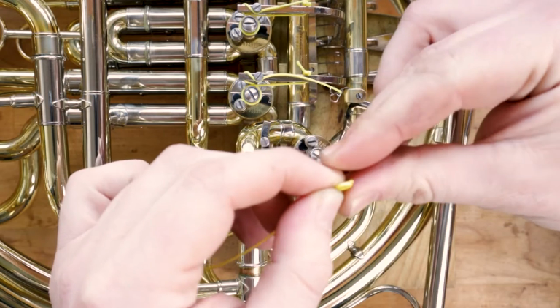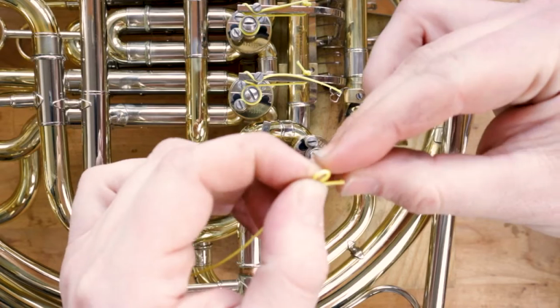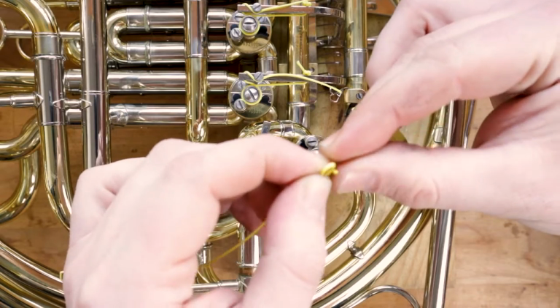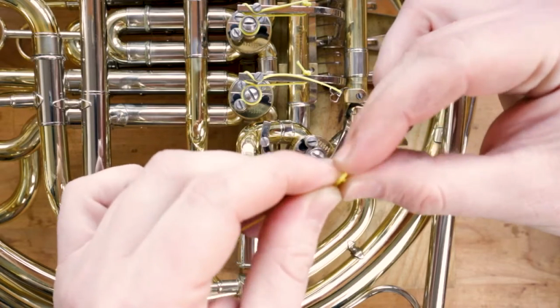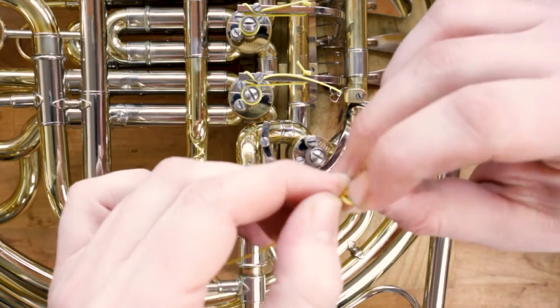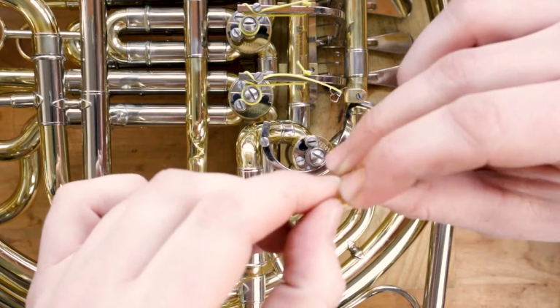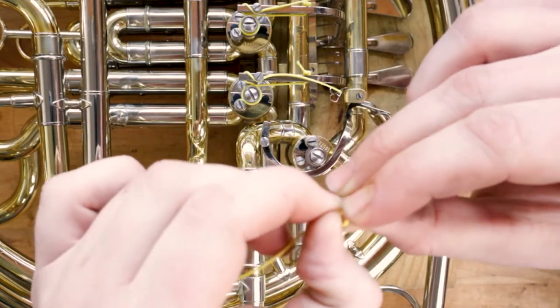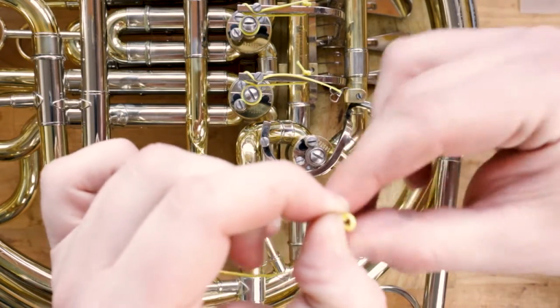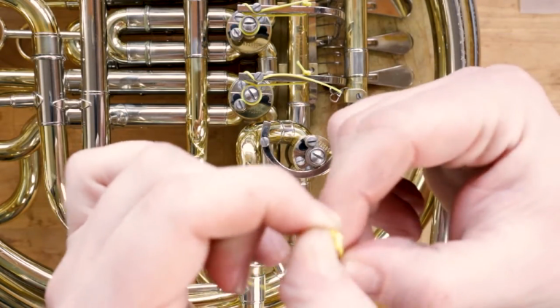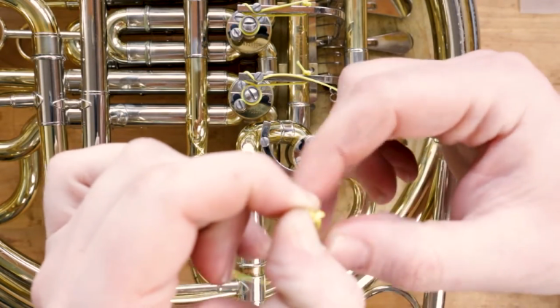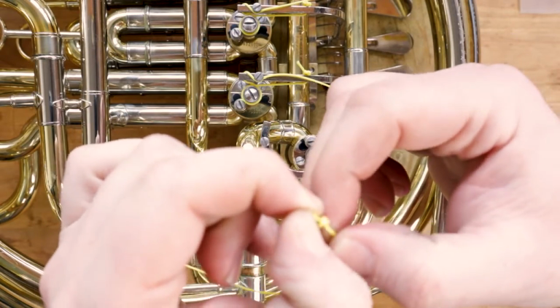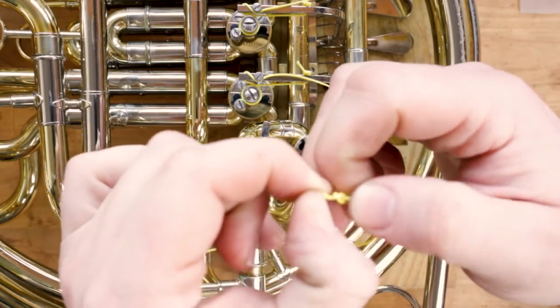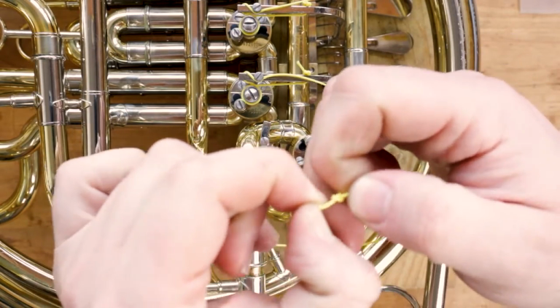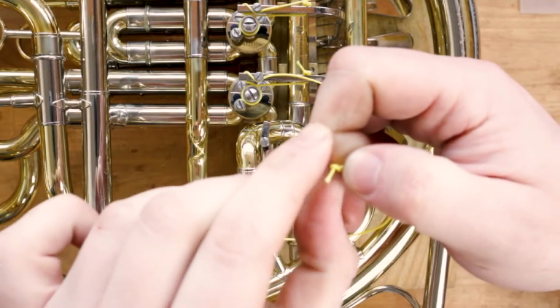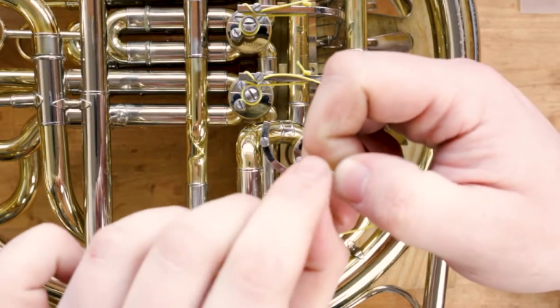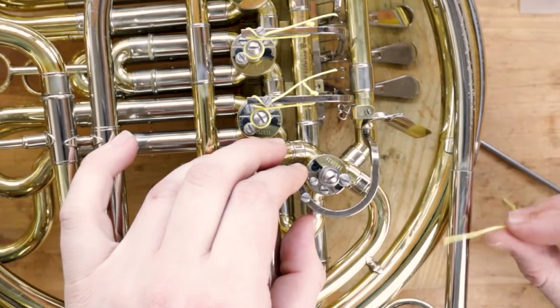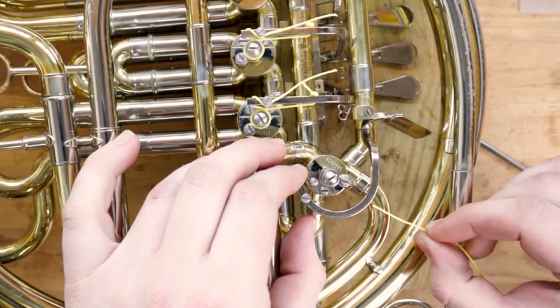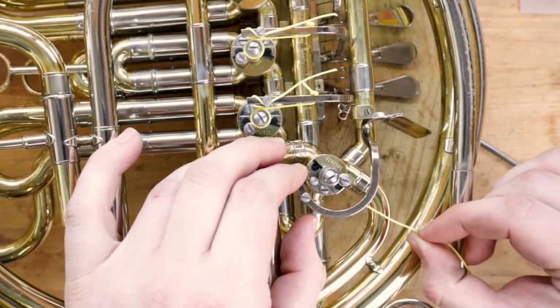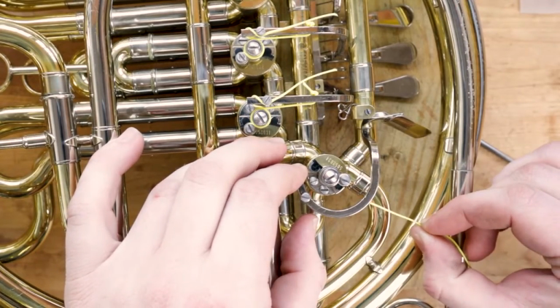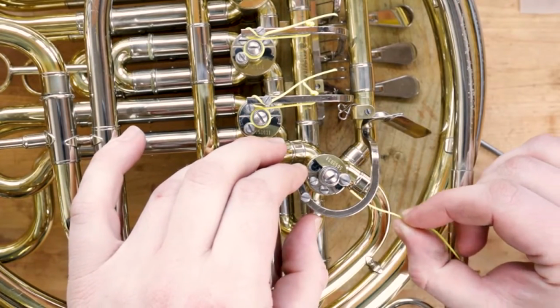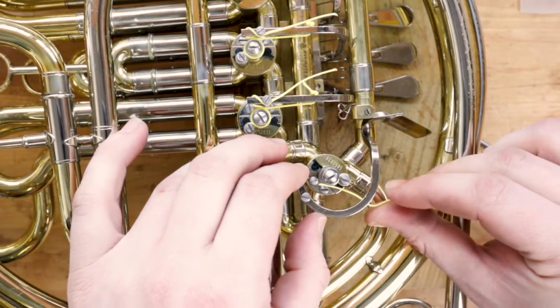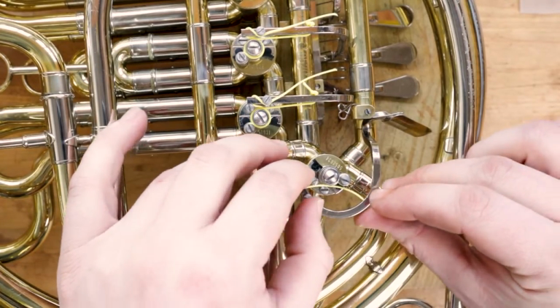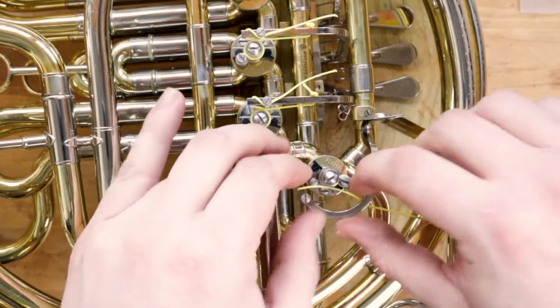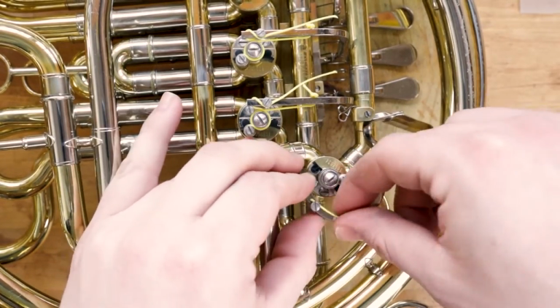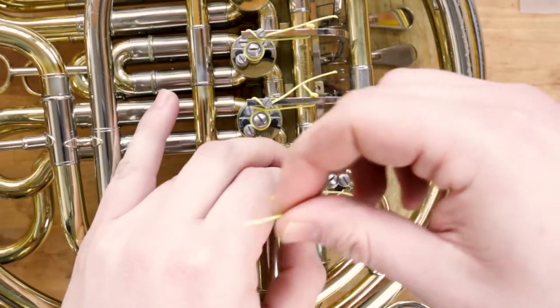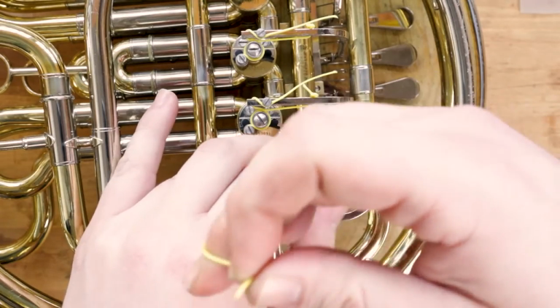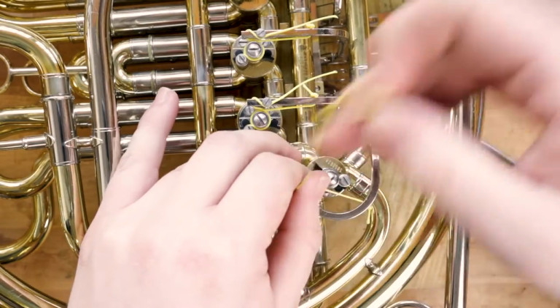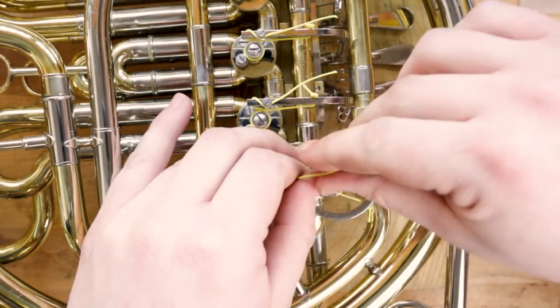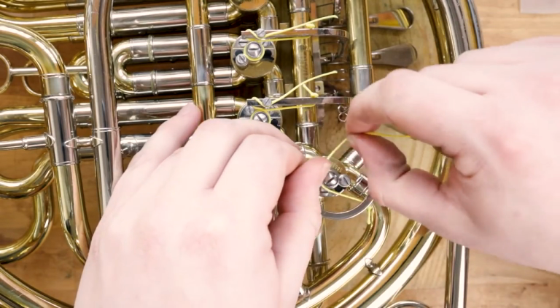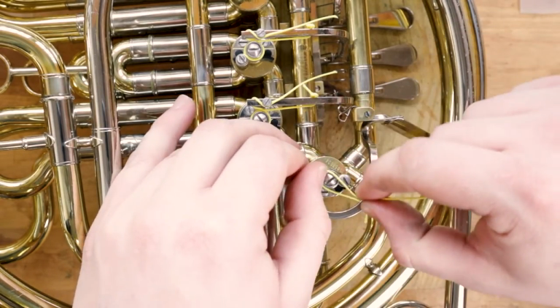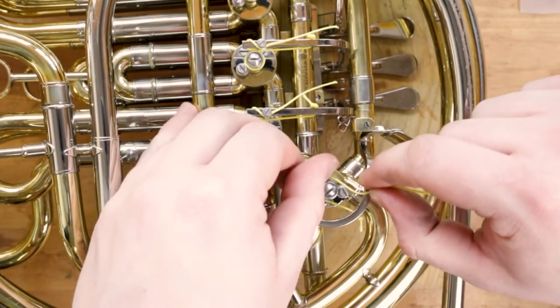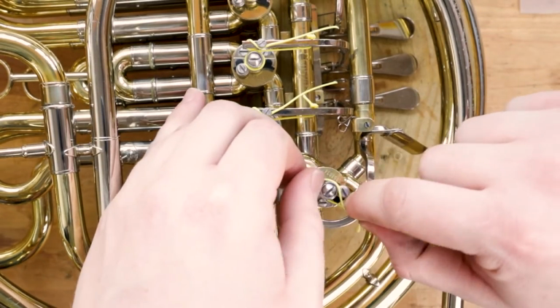Cut your string to about 6 inches and tie a small knot on one side of it — just make a loop and pull the end through it. Then put the string through the bottom lever hole inward towards the rotor arm. If the end of the string is frayed, make a fresh diagonal cut and then try again.